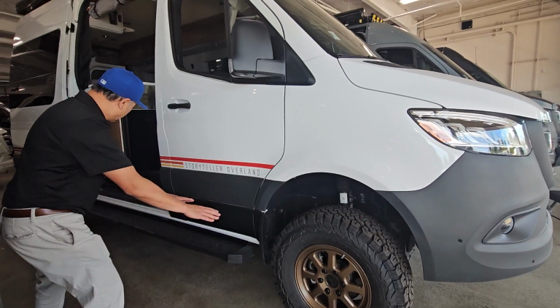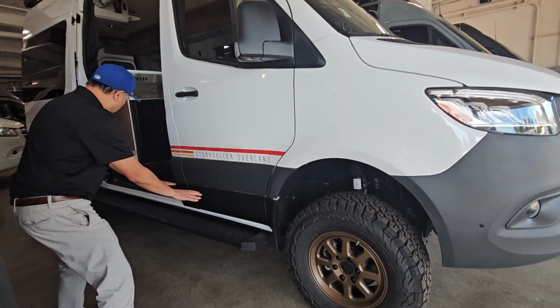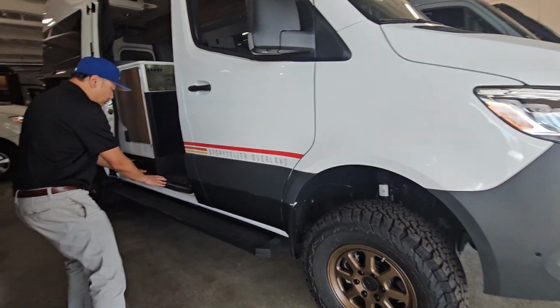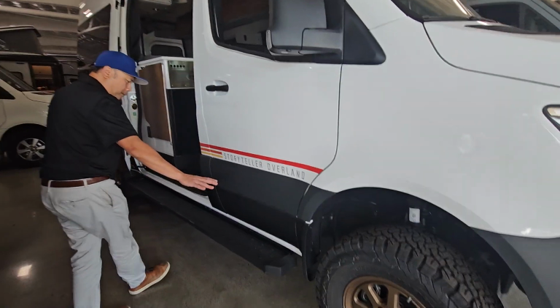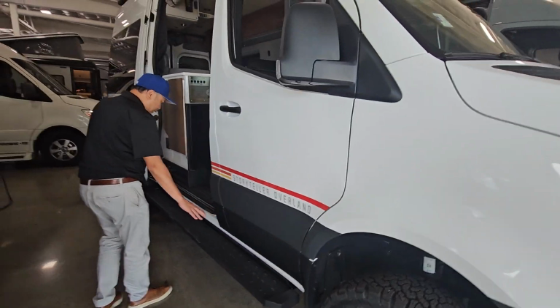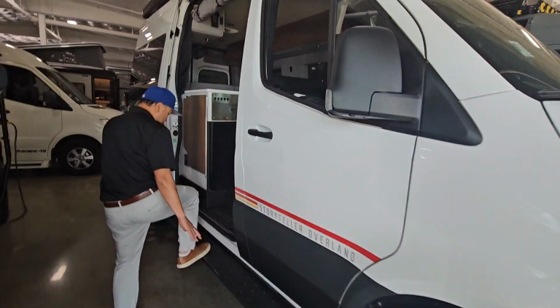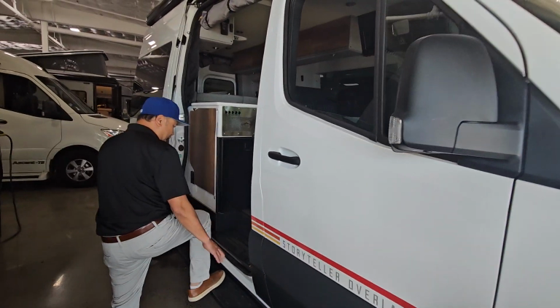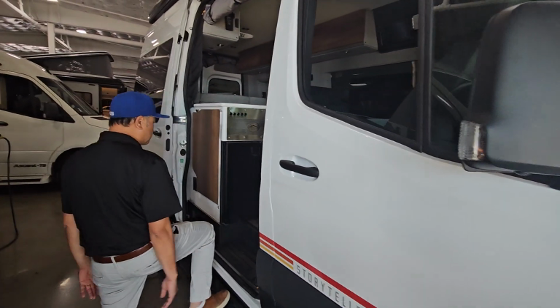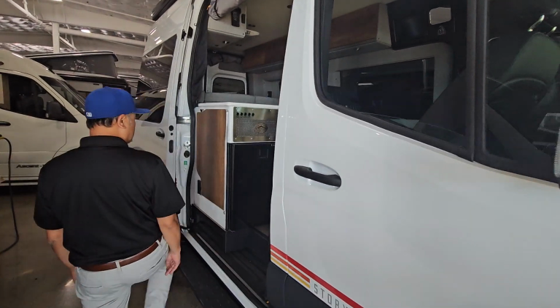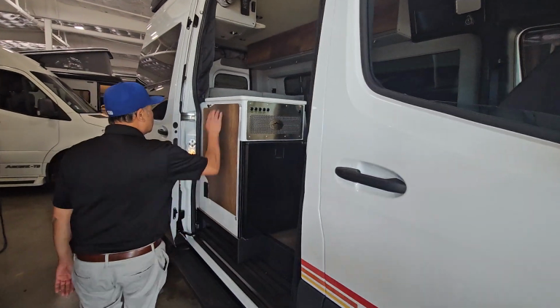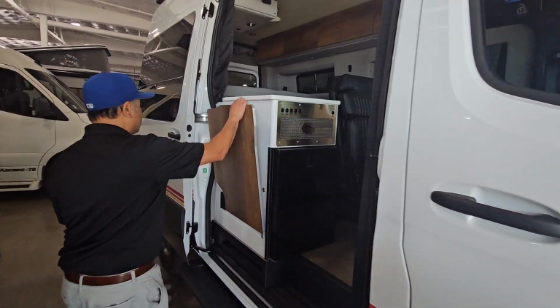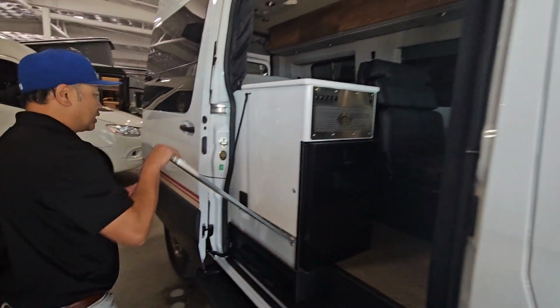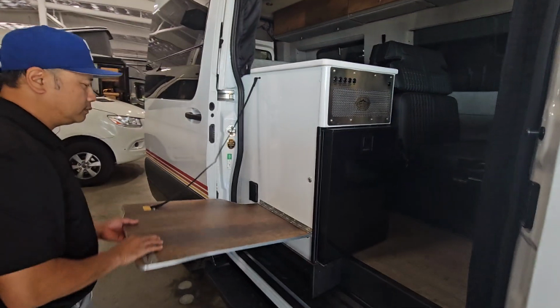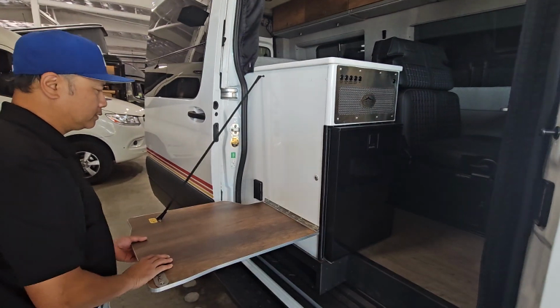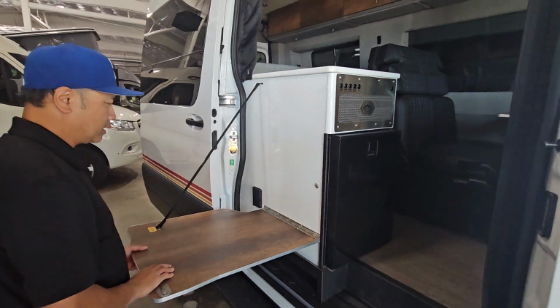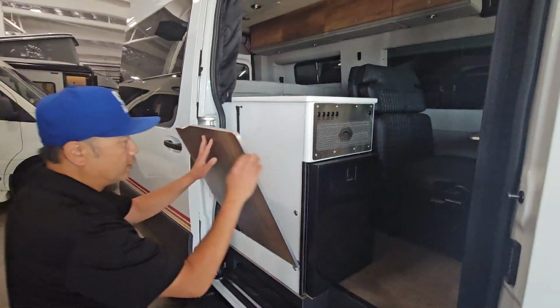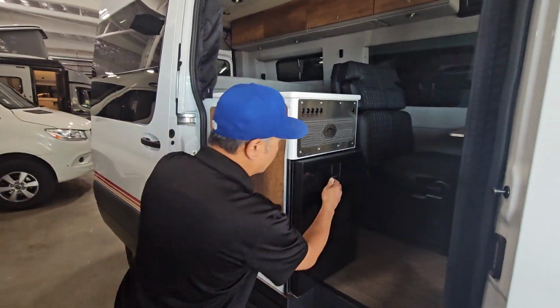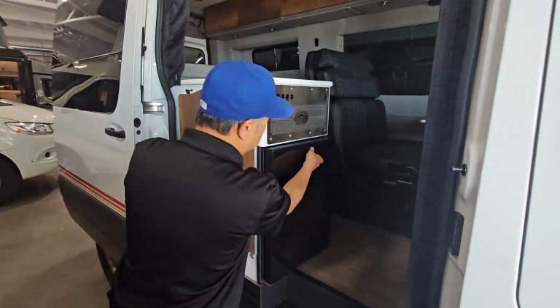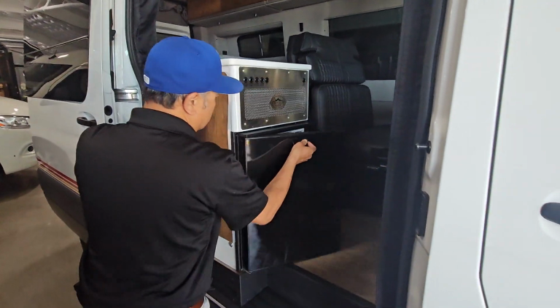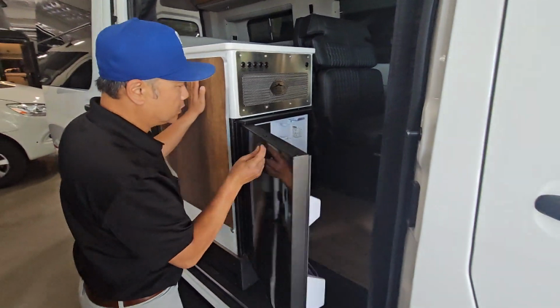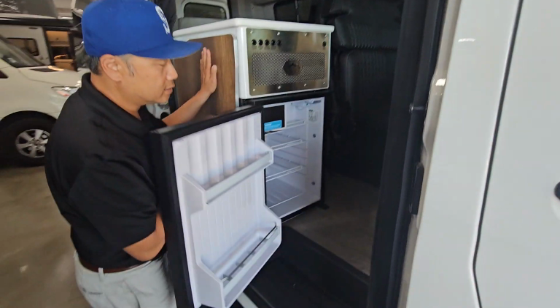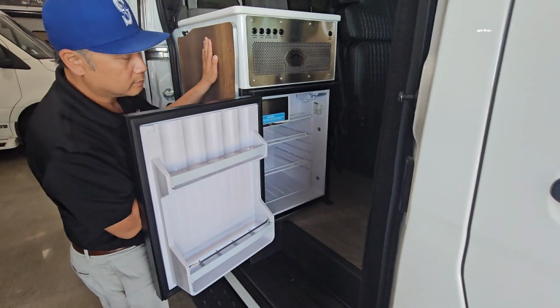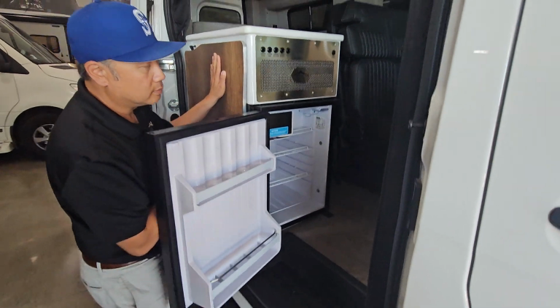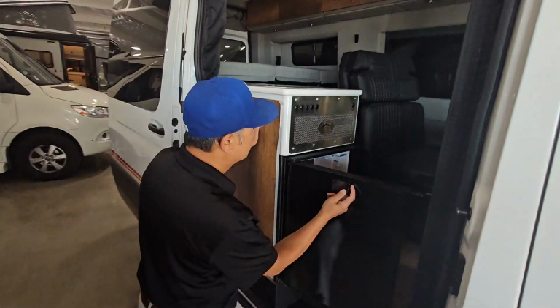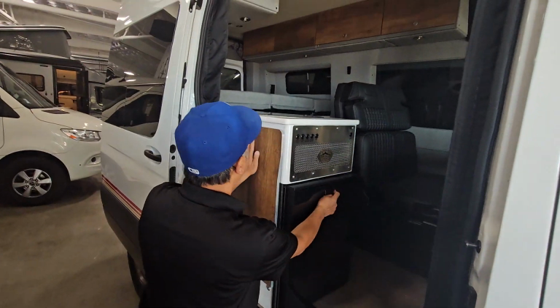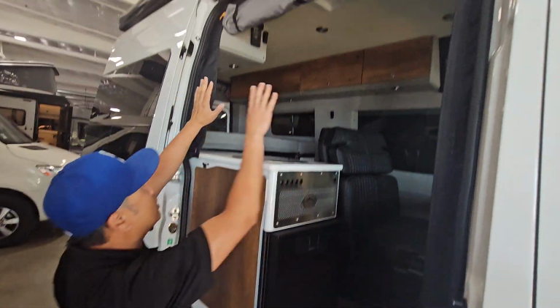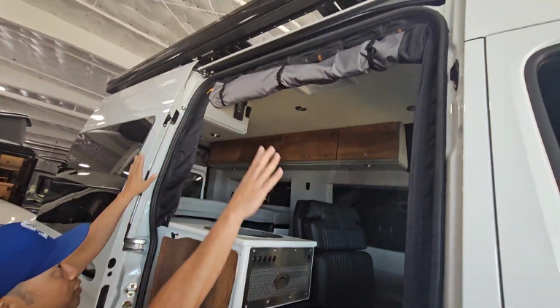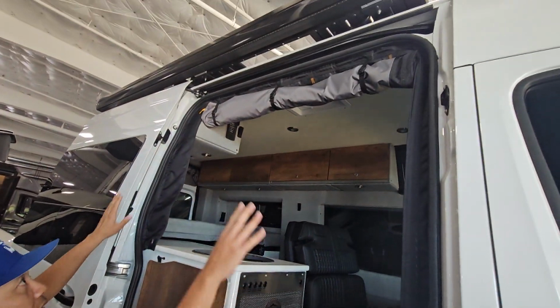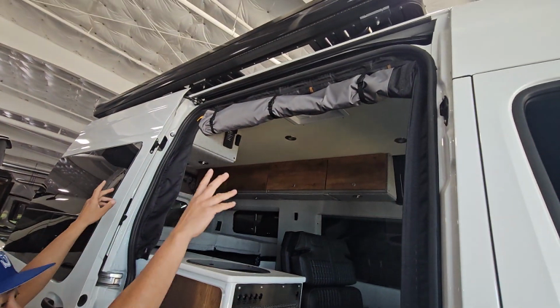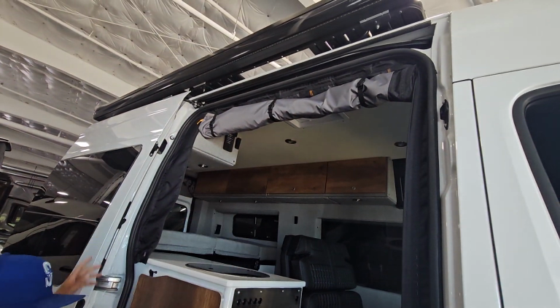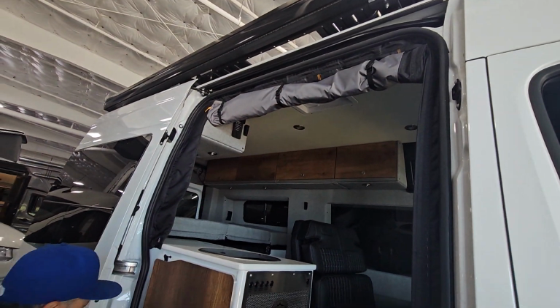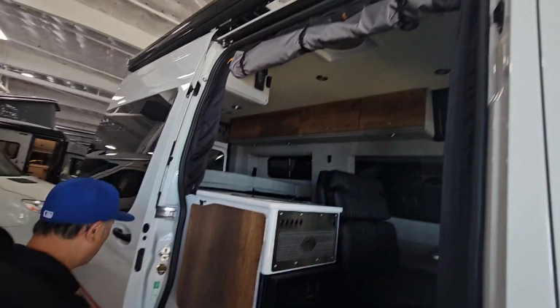They've got nice, beautiful big static steps here. Here's your outside table, and then your refrigerator access — easy access. You've got the drop-down shades and drop-down bug net as well.